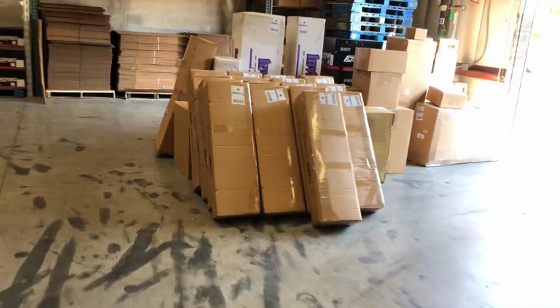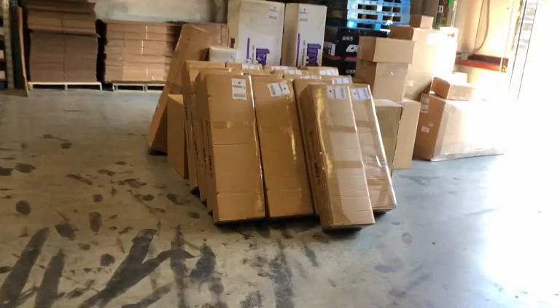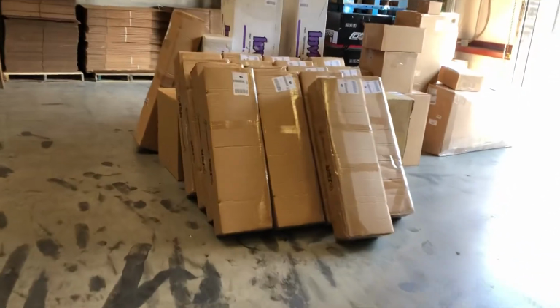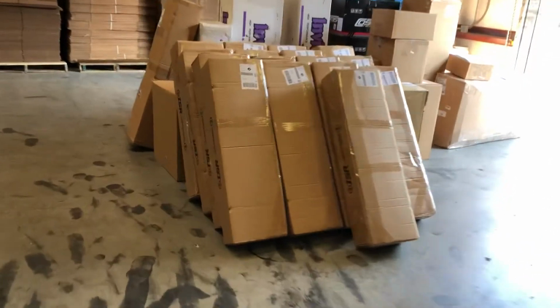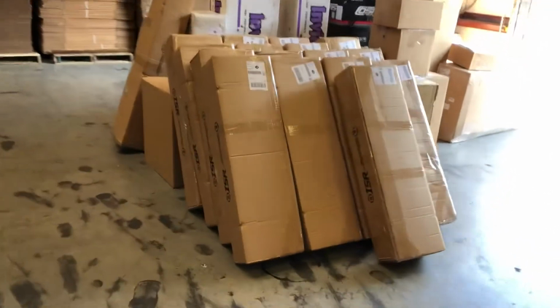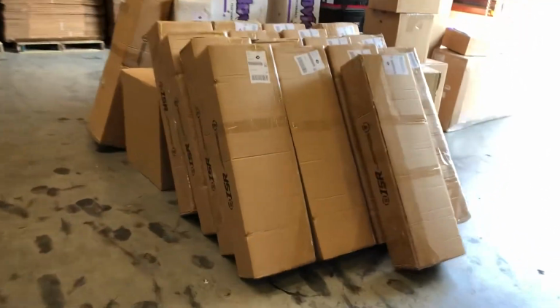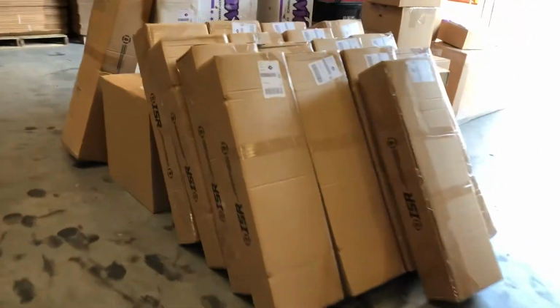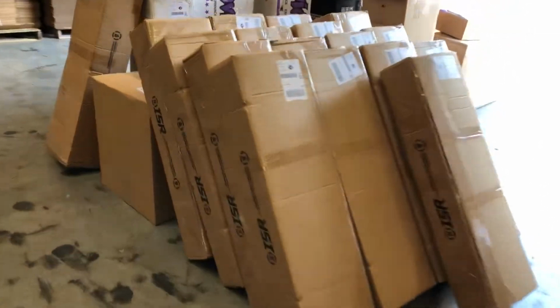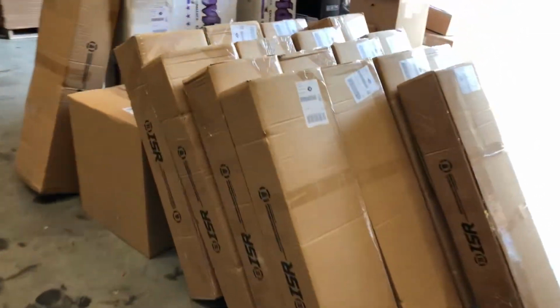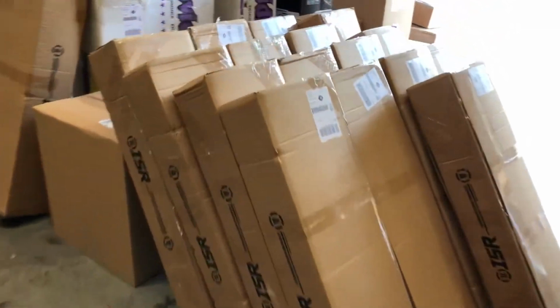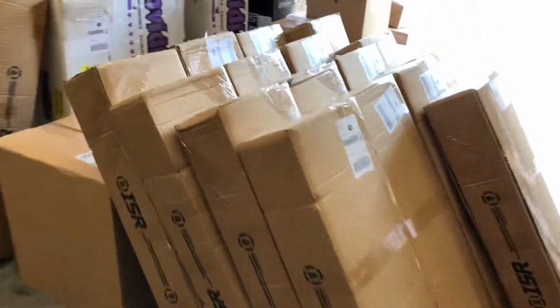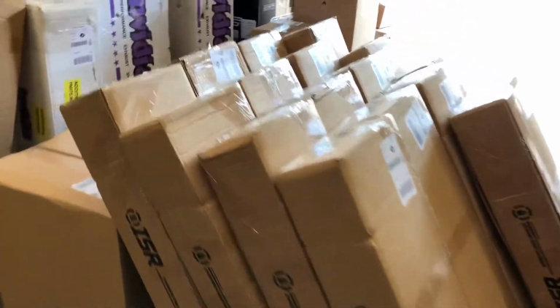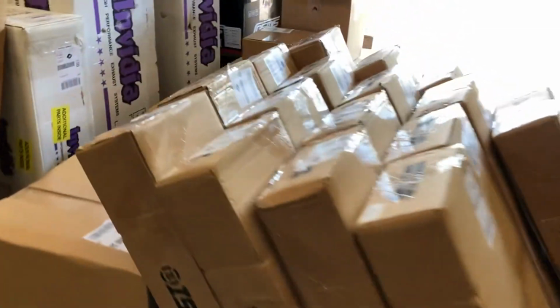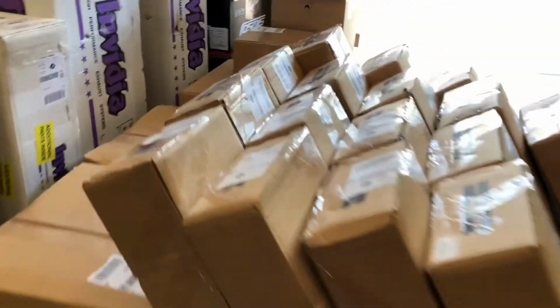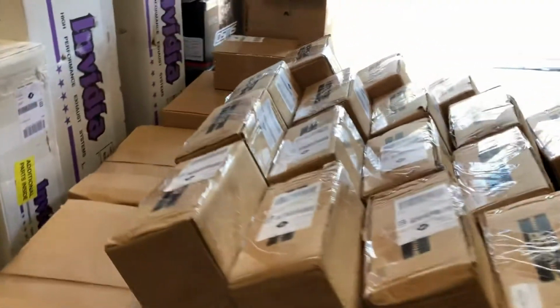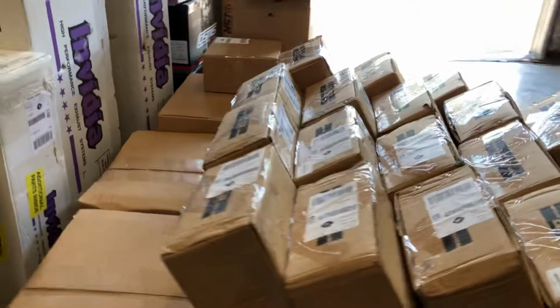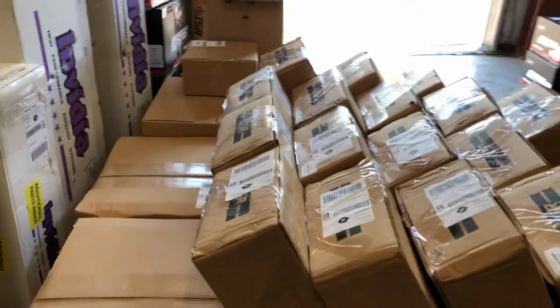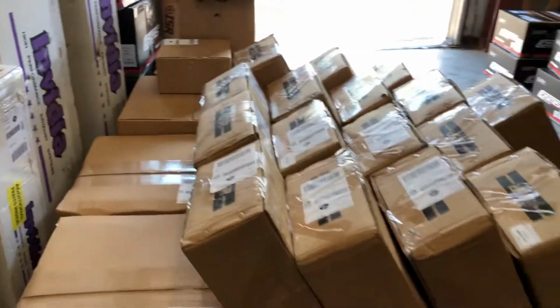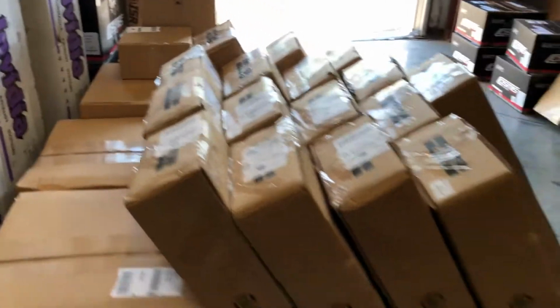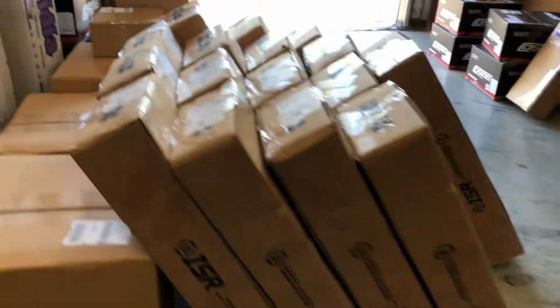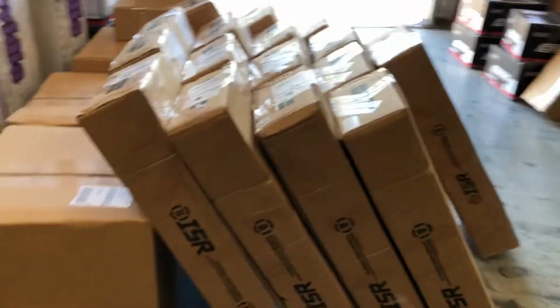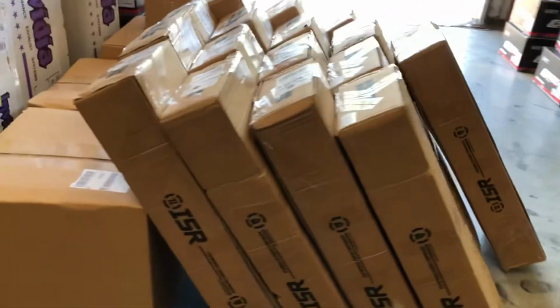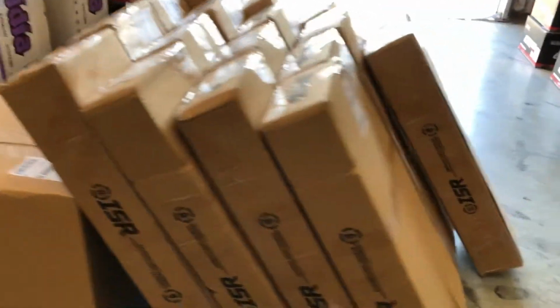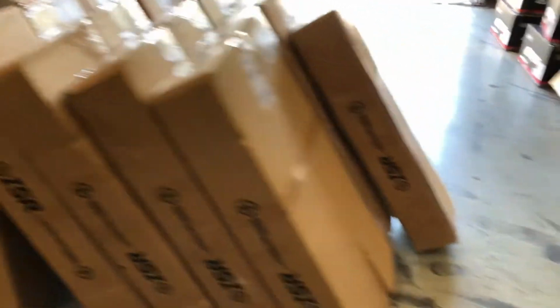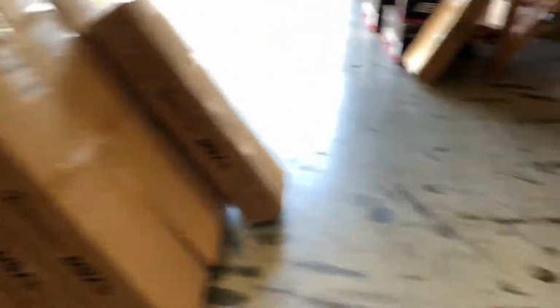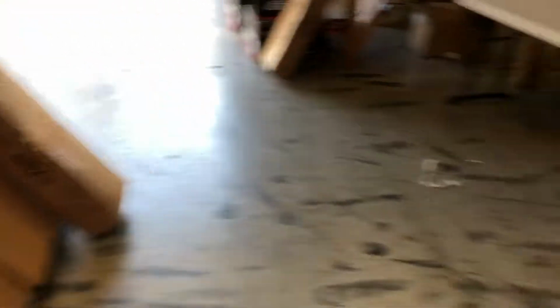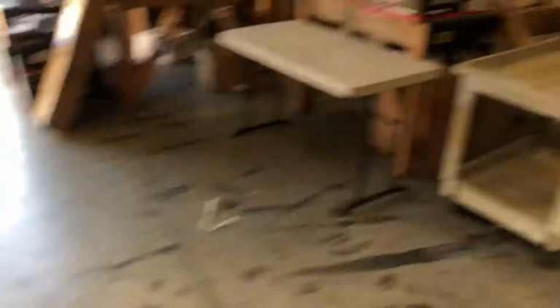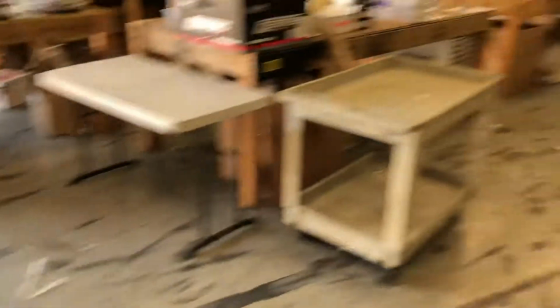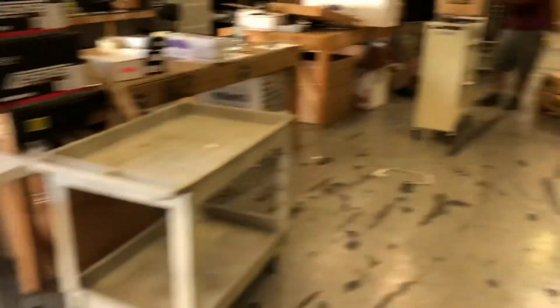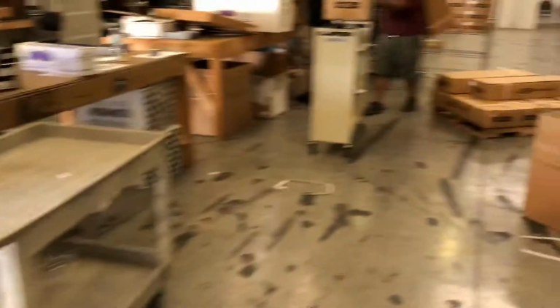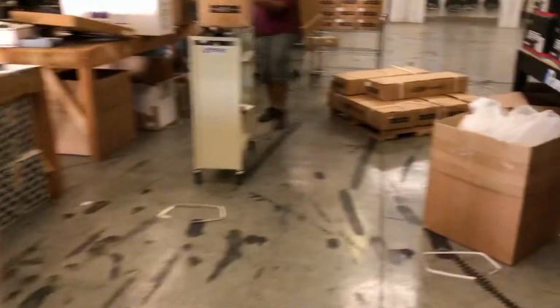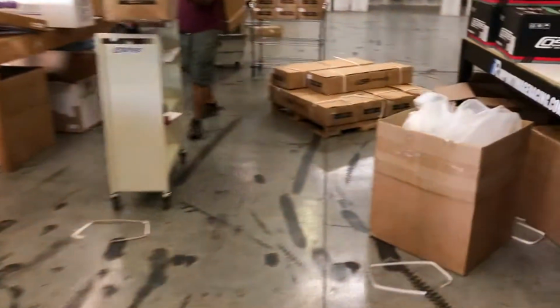Look at all these back motors going out. Look at all those happy customers — all of them. Here's today: we only got six left.